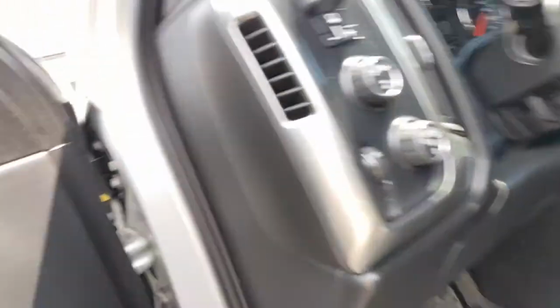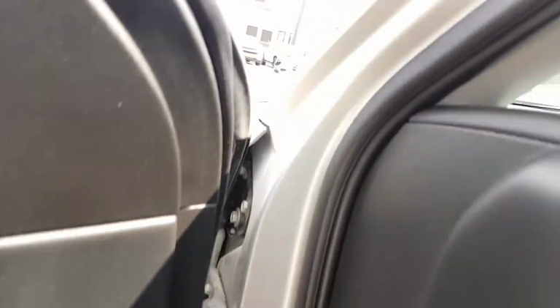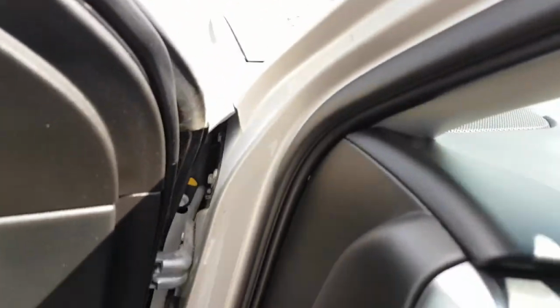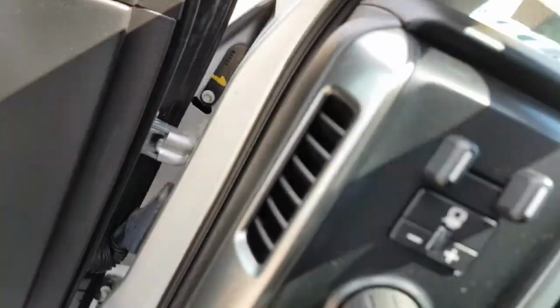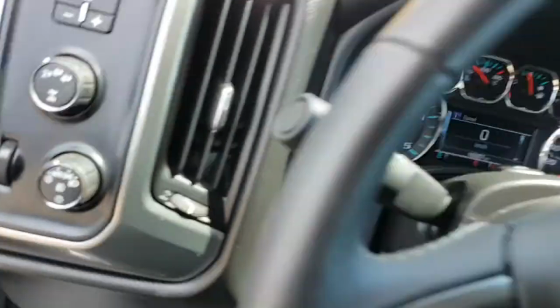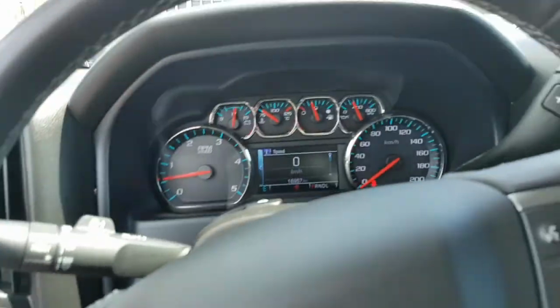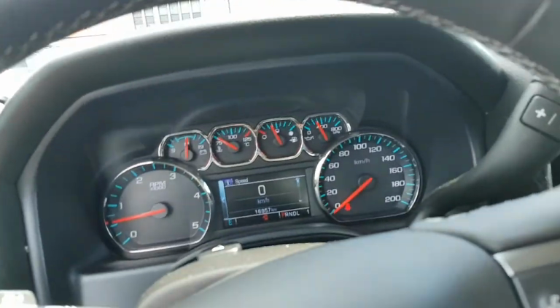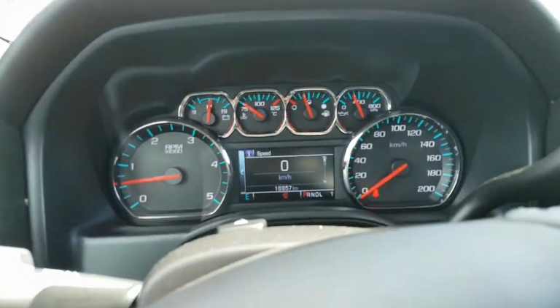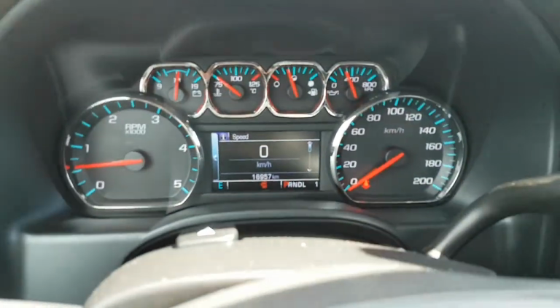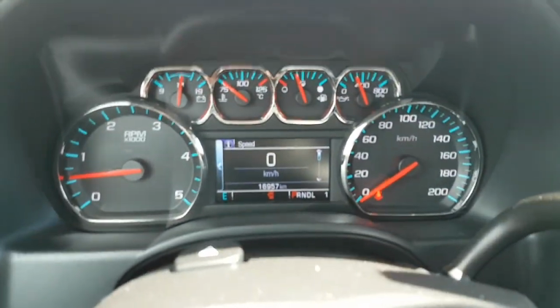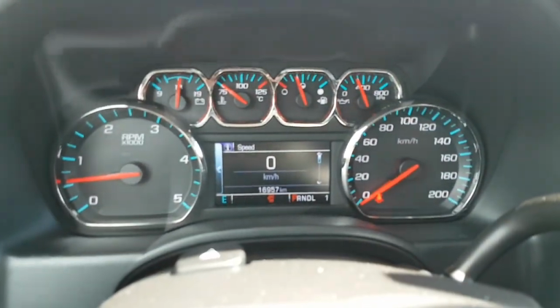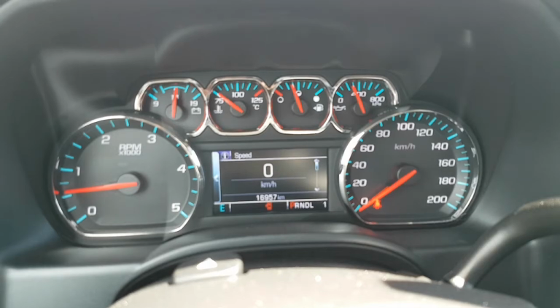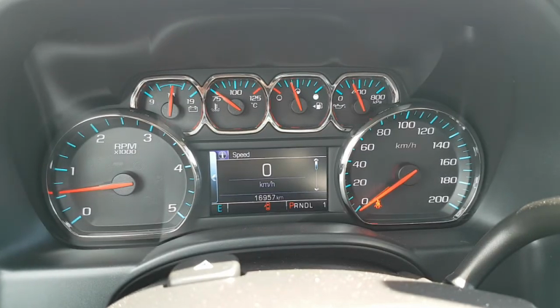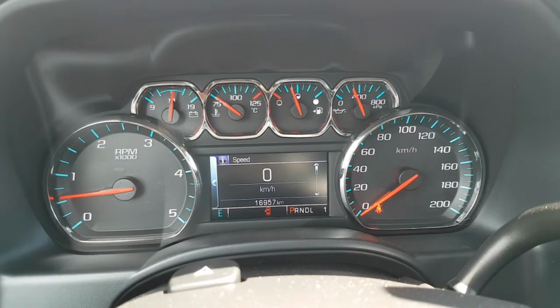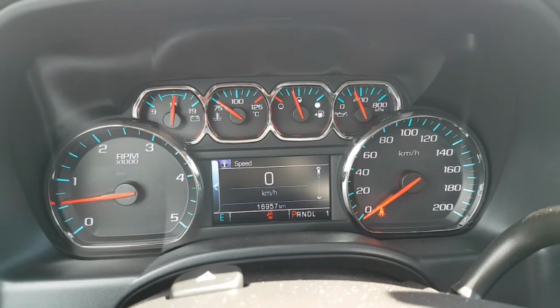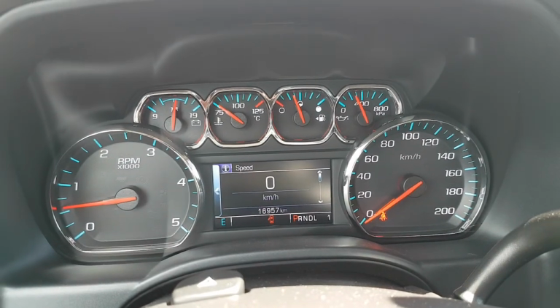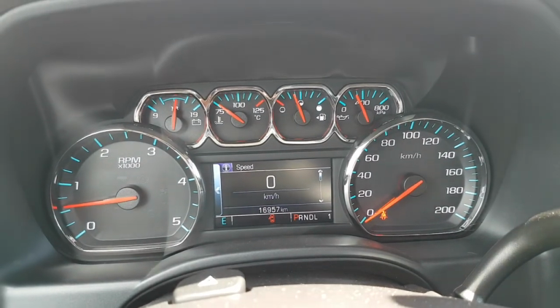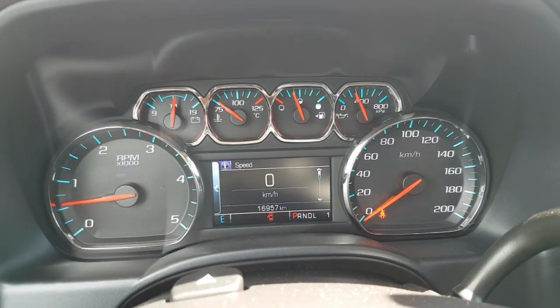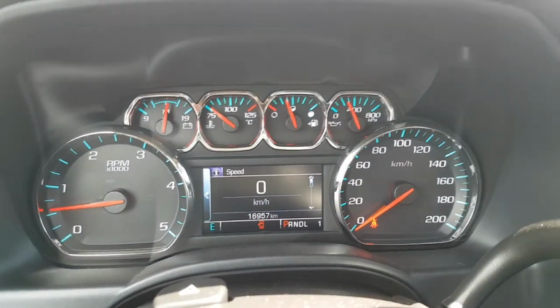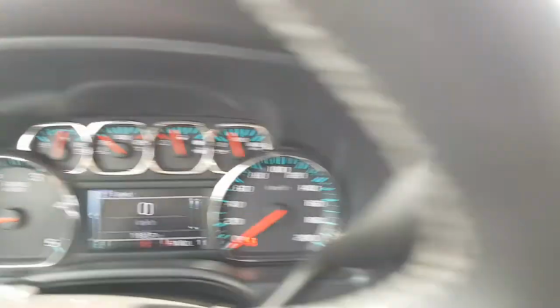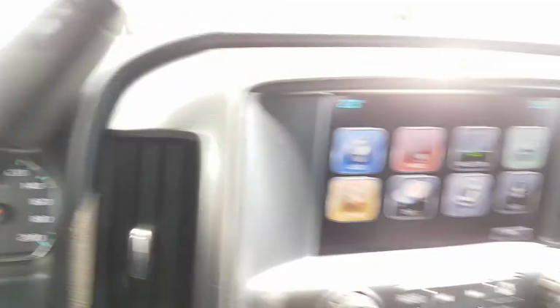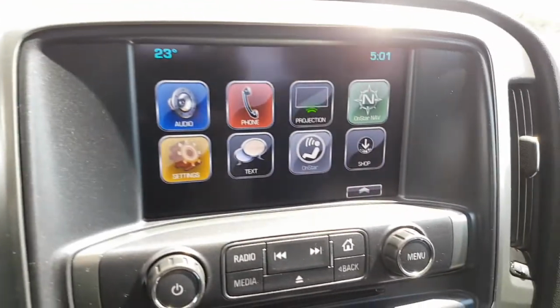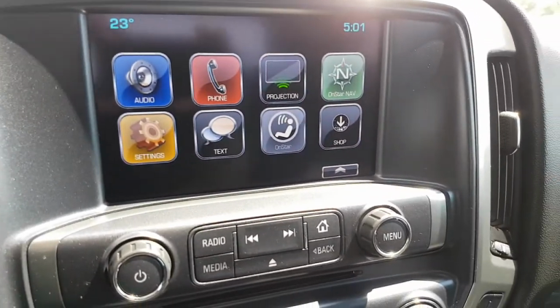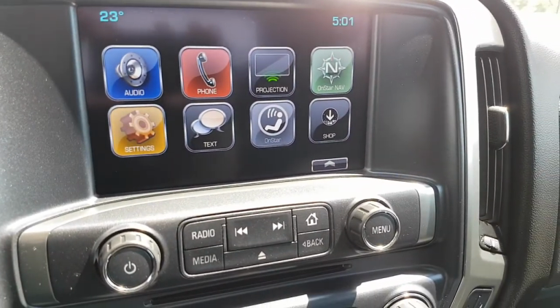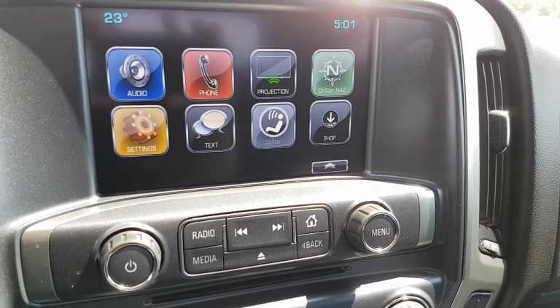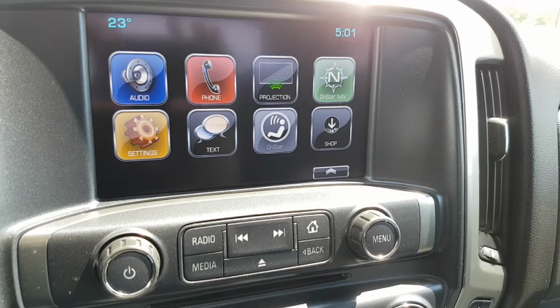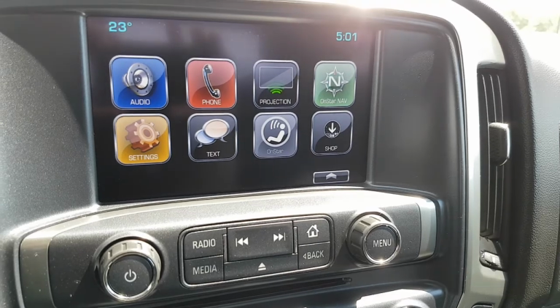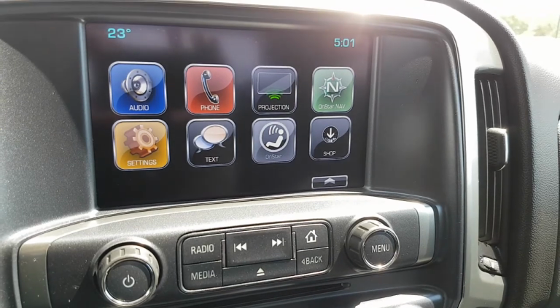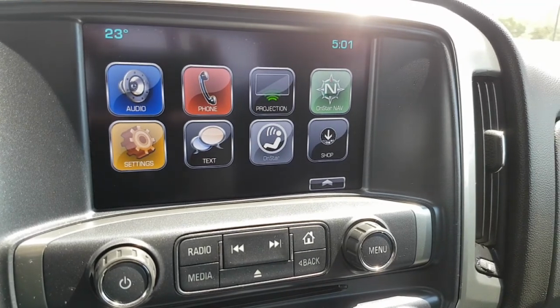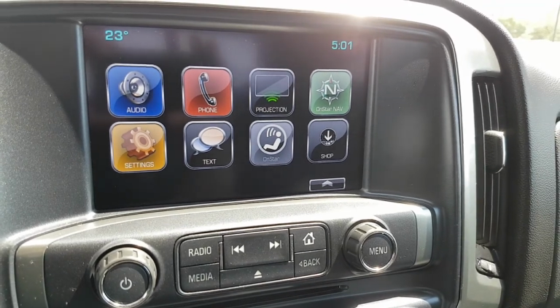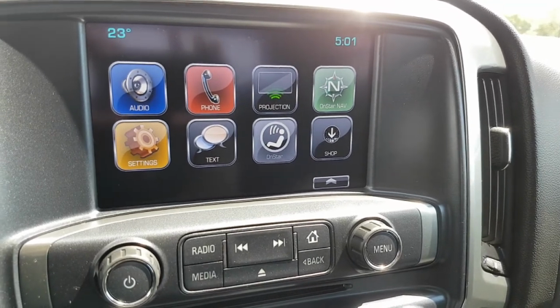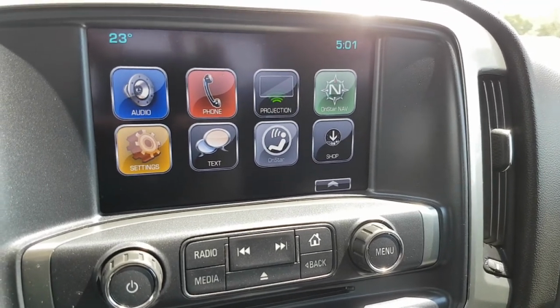Inside, beautiful dash cluster showing just under 17,000 kilometers. We have a nice touch screen that includes Android Auto and Apple CarPlay as well.